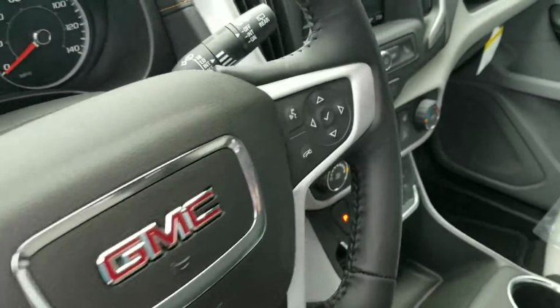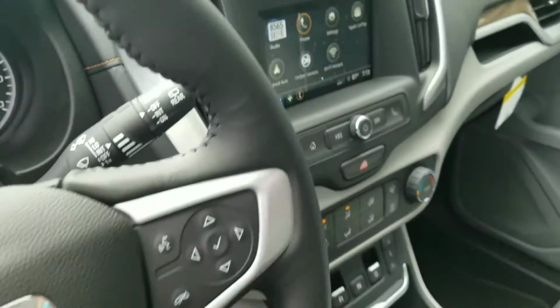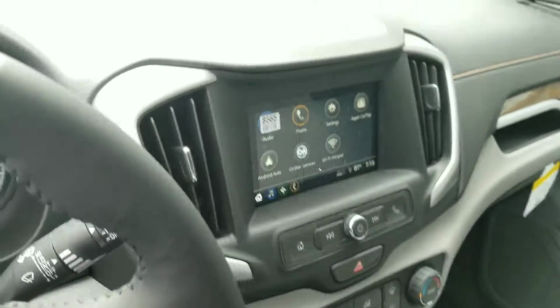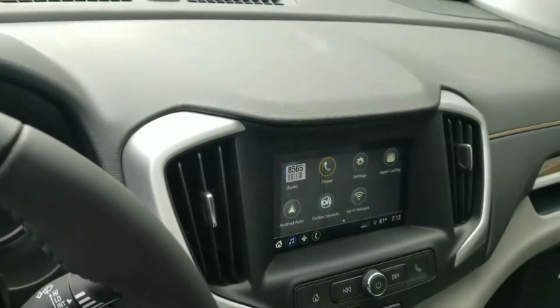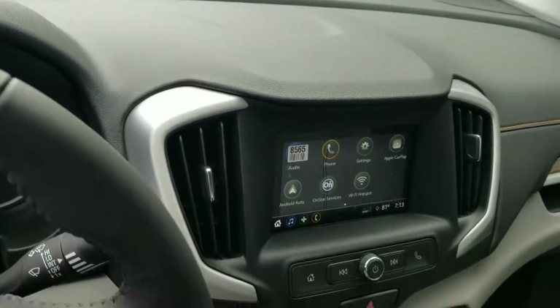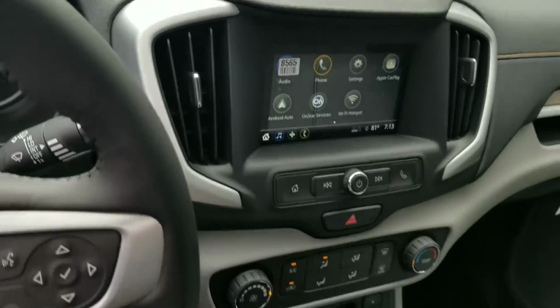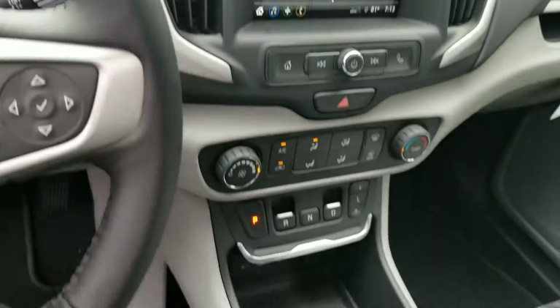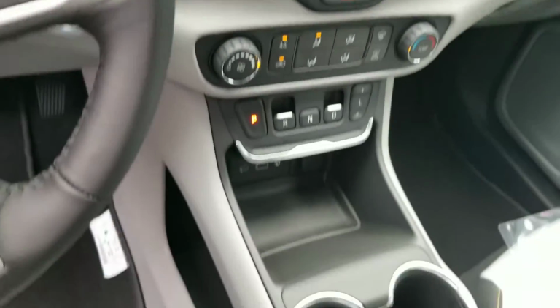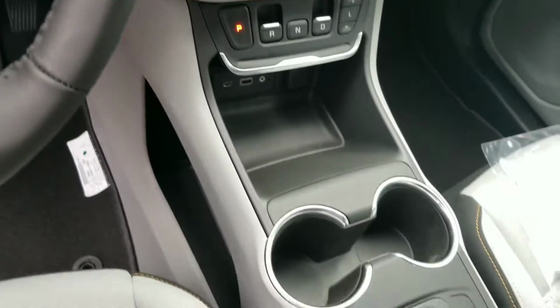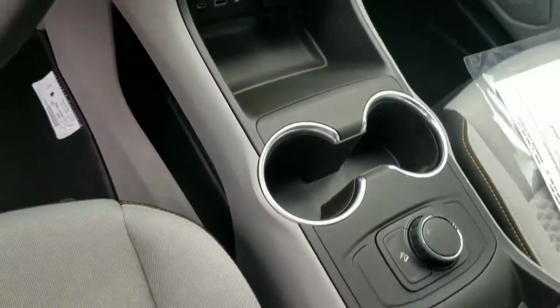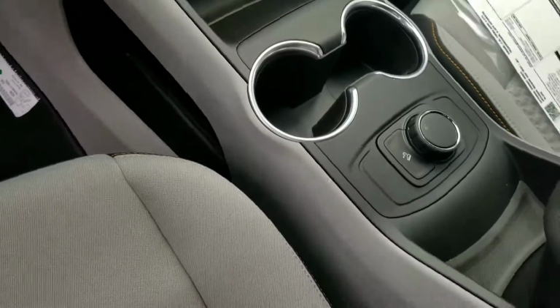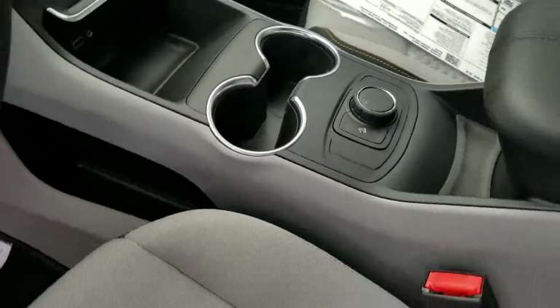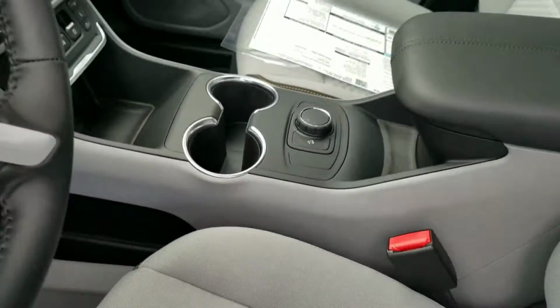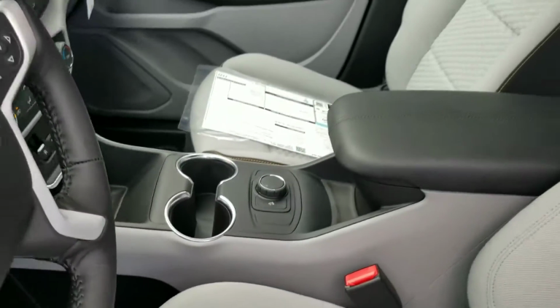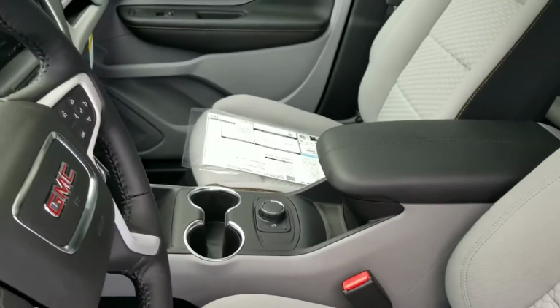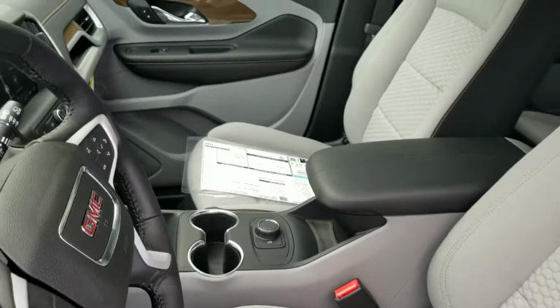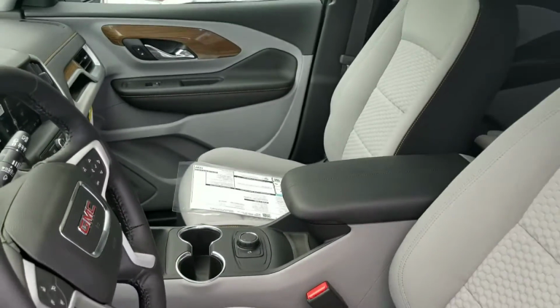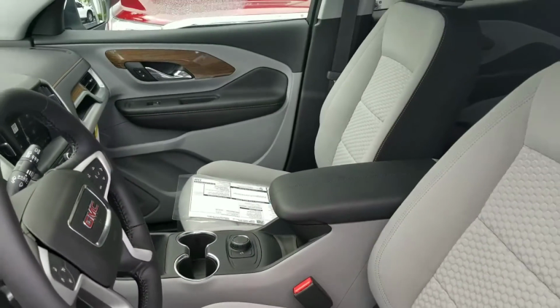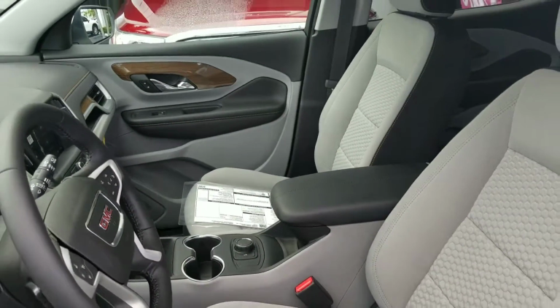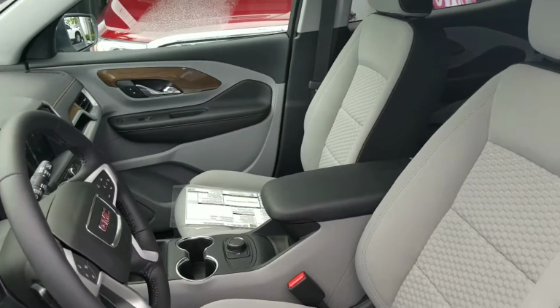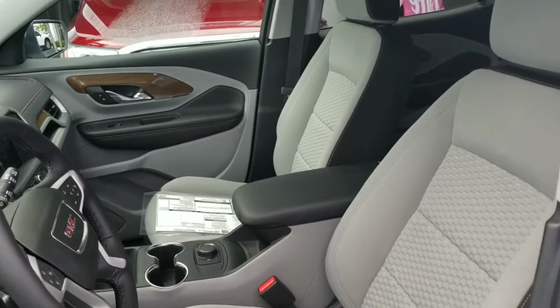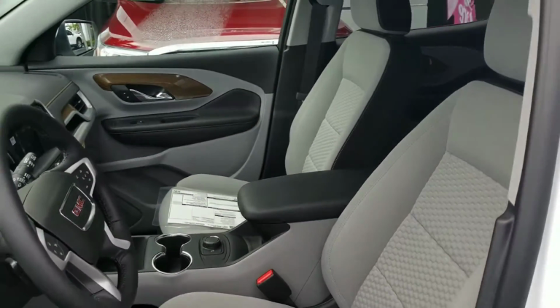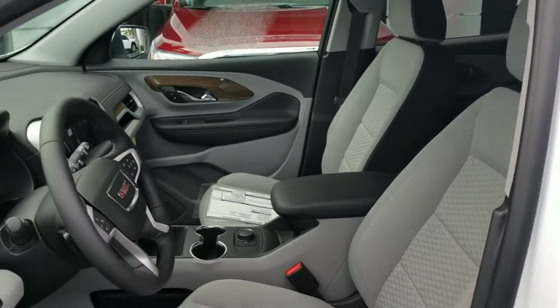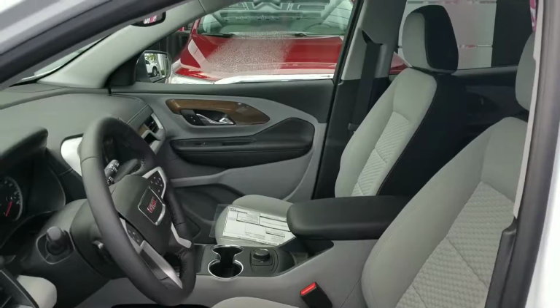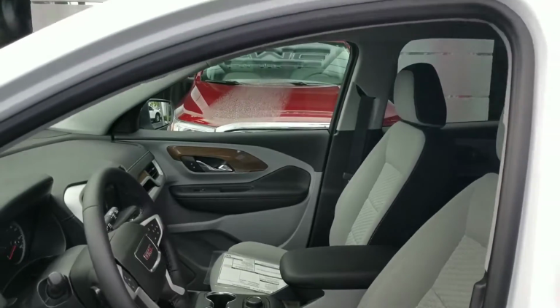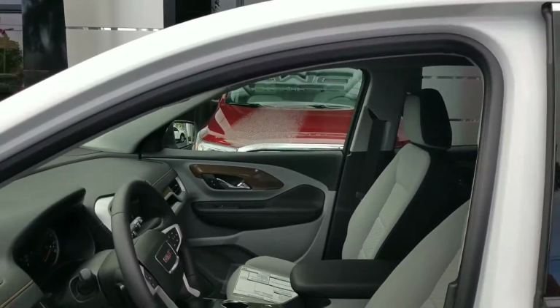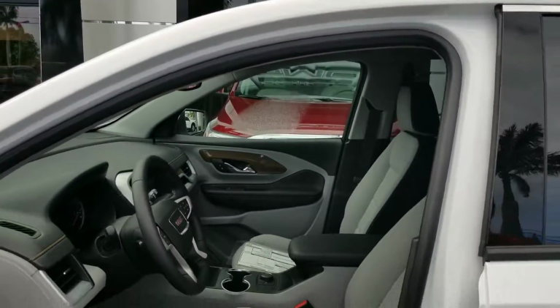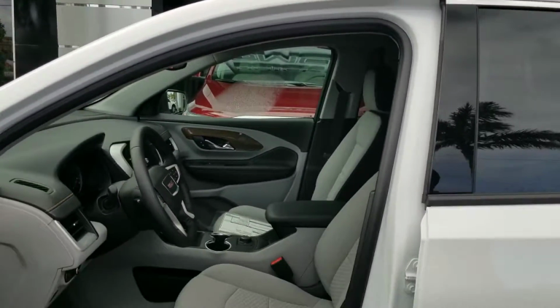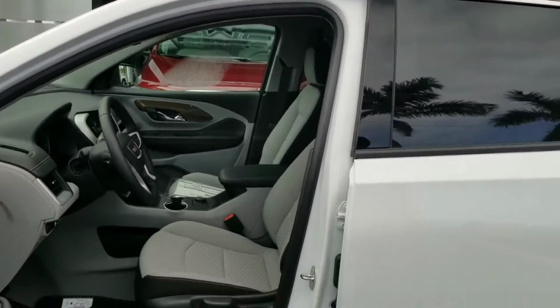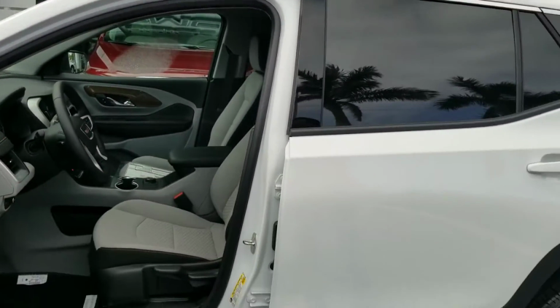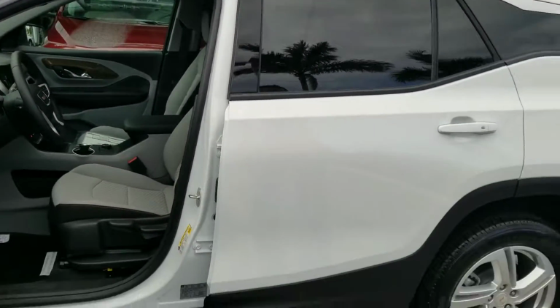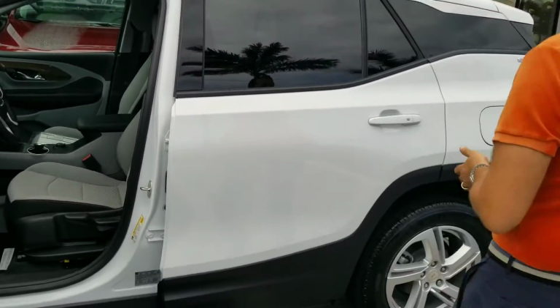Power door. Everything is beautiful. You have AM, FM, XM radio, Wi-Fi hotspot, Apple CarPlay, Android Auto, USB connectivity, and a 9-speed automatic transmission.